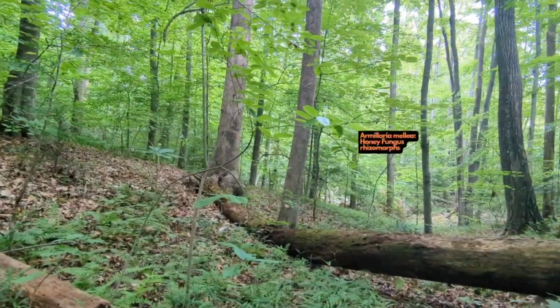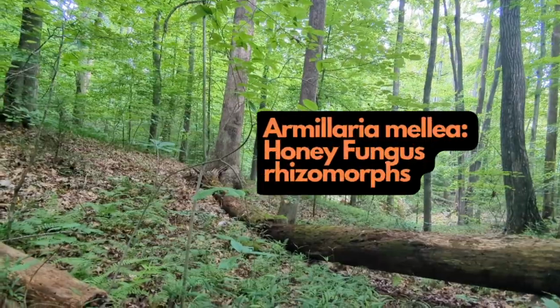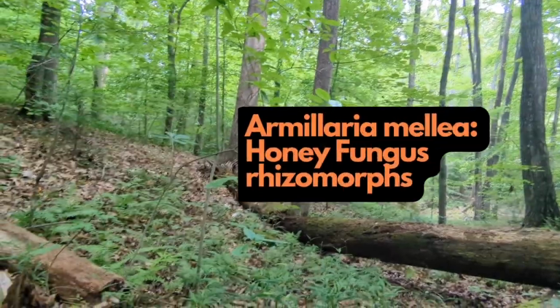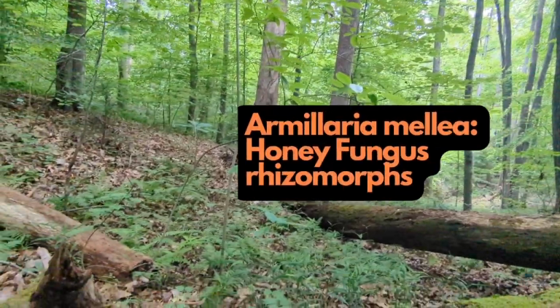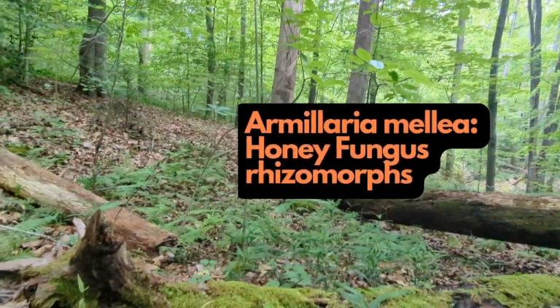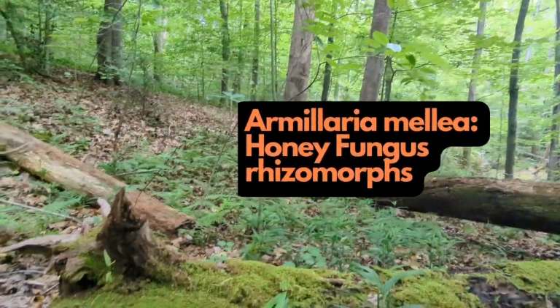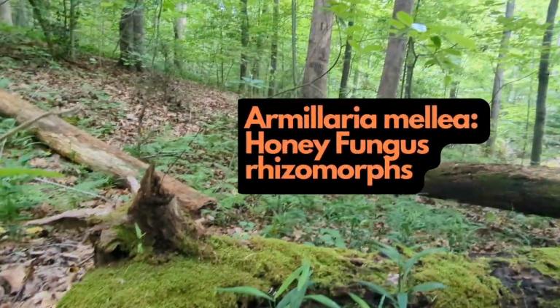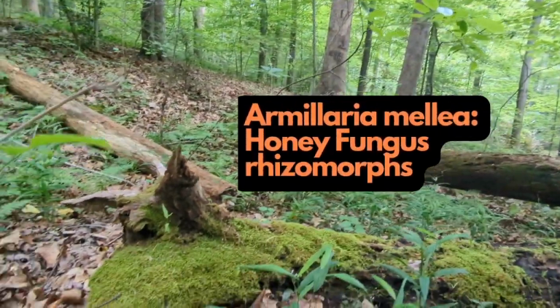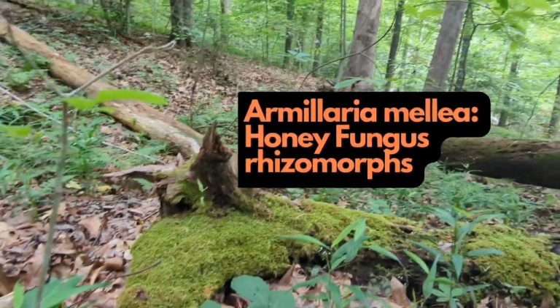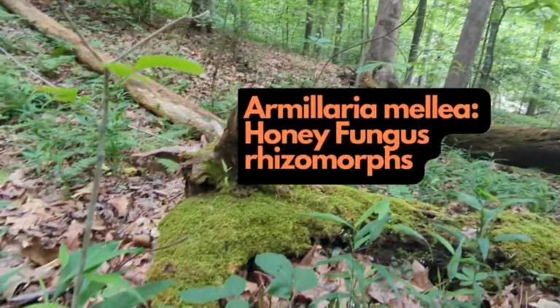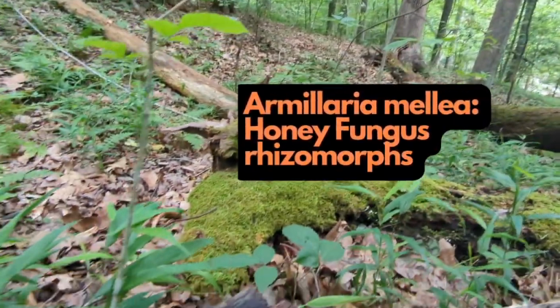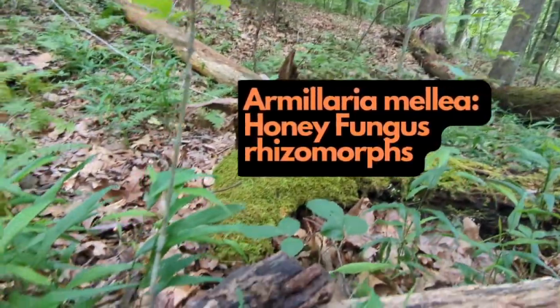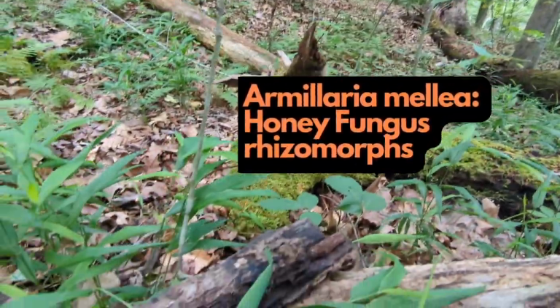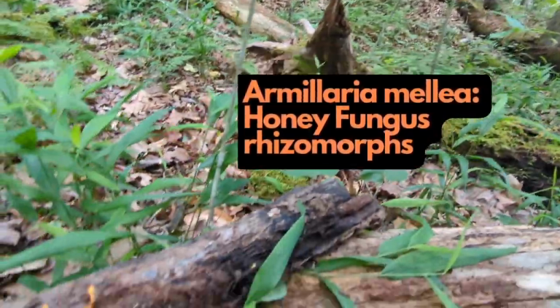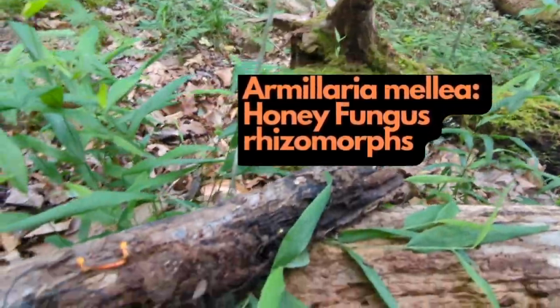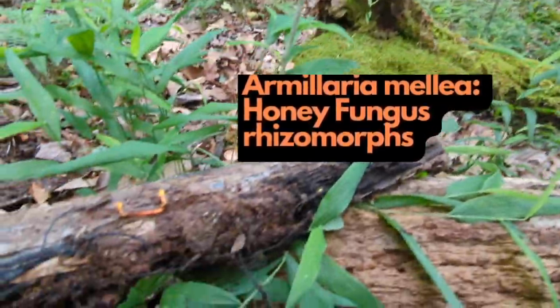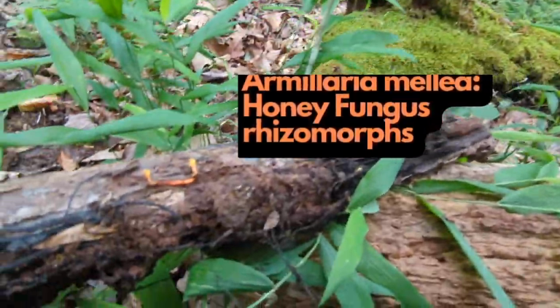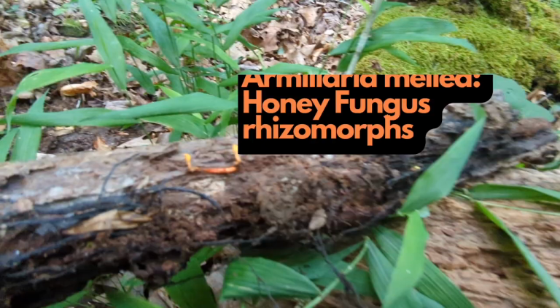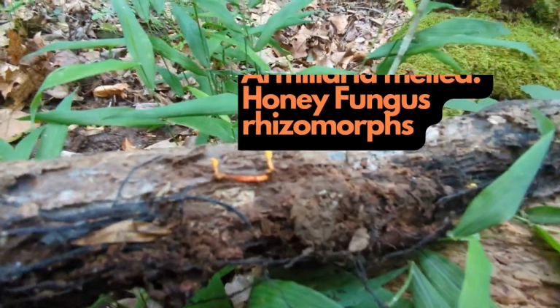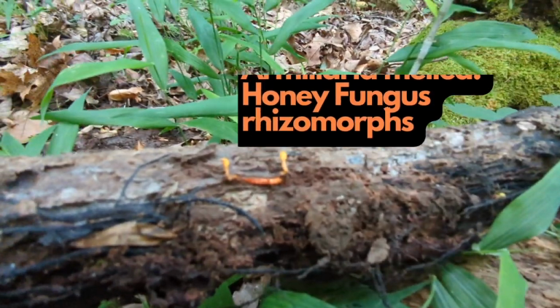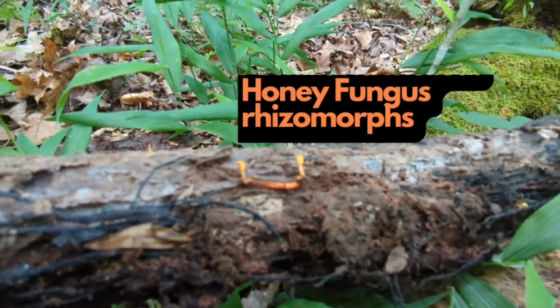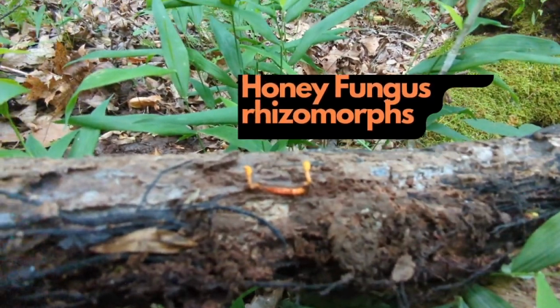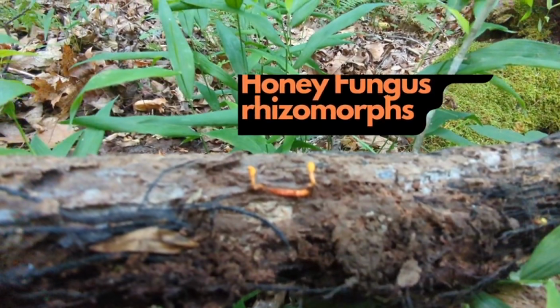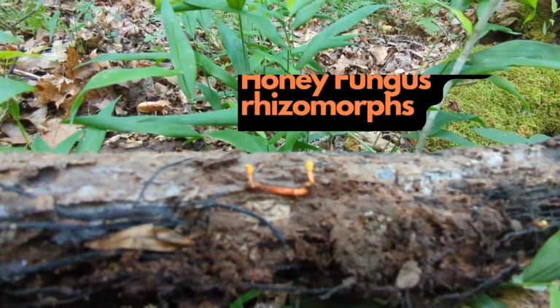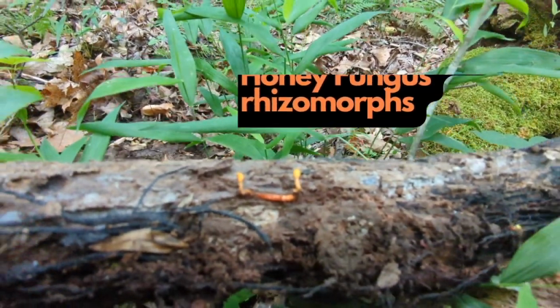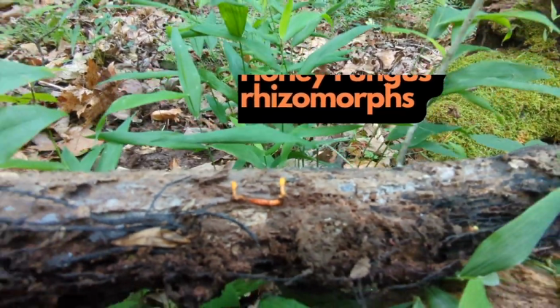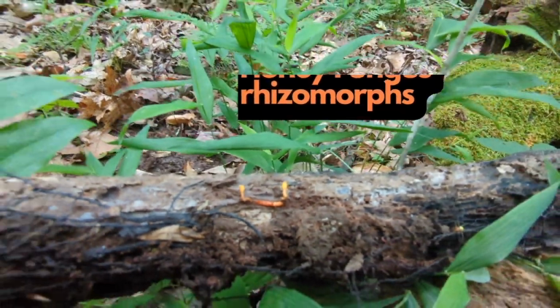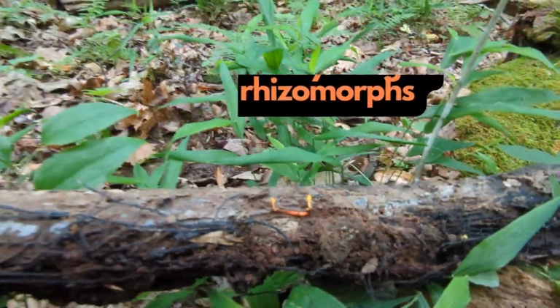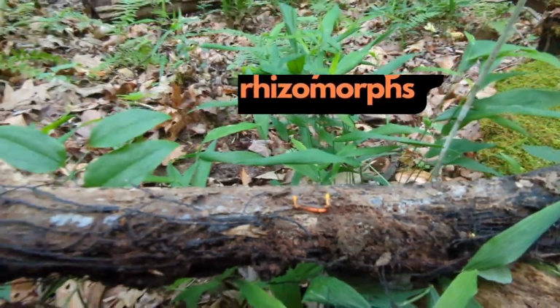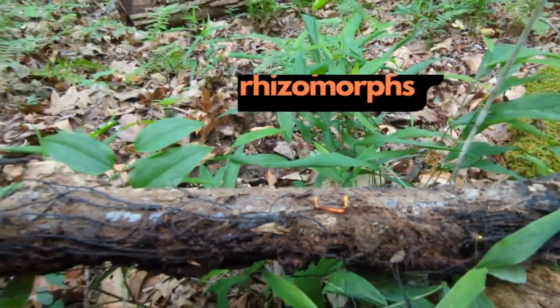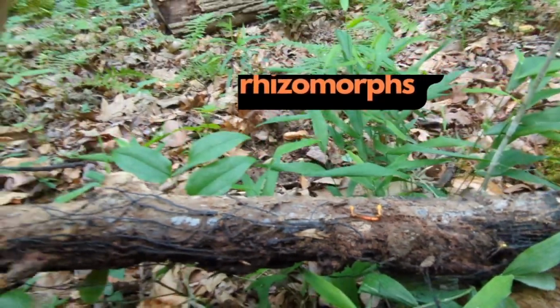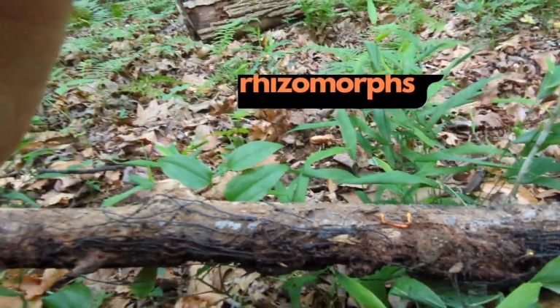Nature is so metal. The black cord-looking thing is actually mushroom mycelium of the honey mushroom. It has a layer of melanin that protects it from the sun.